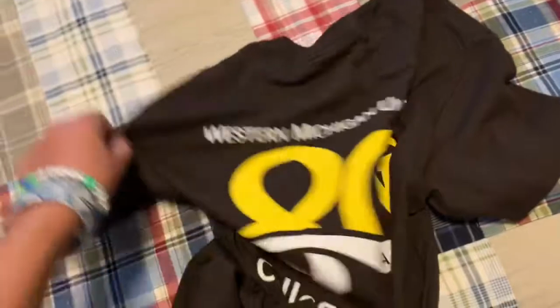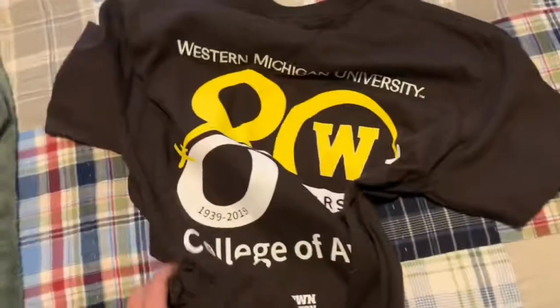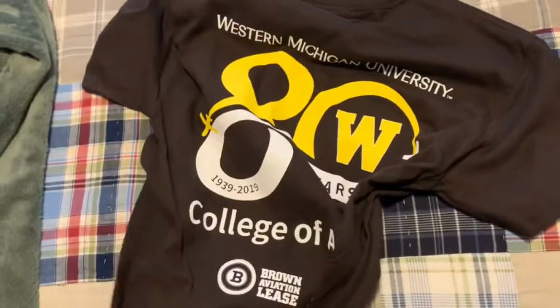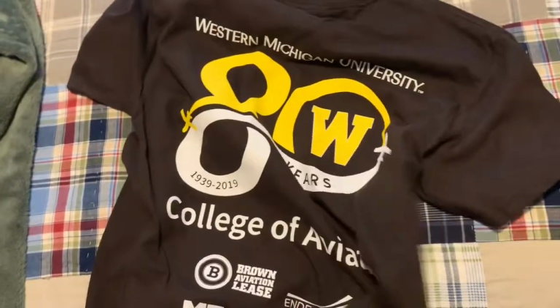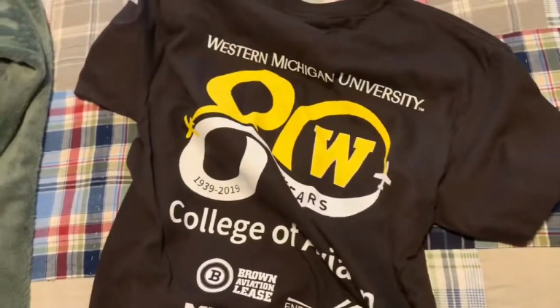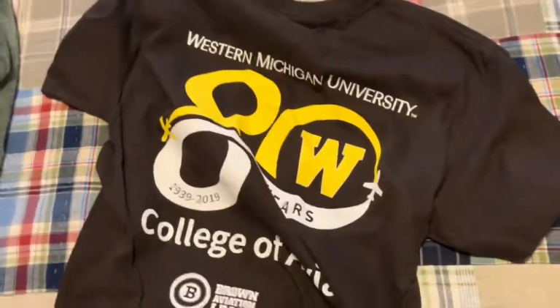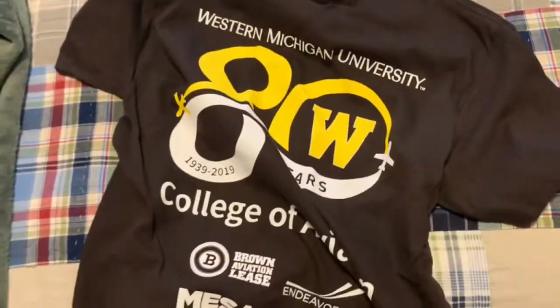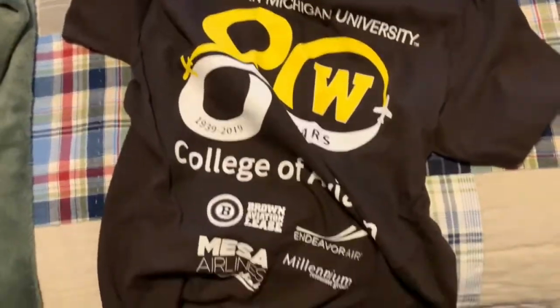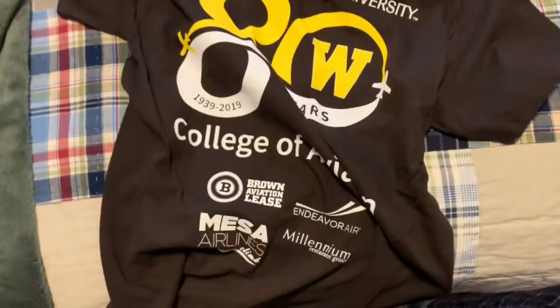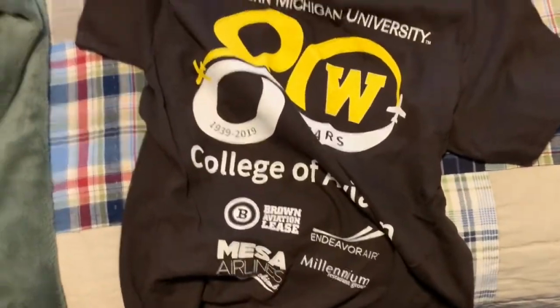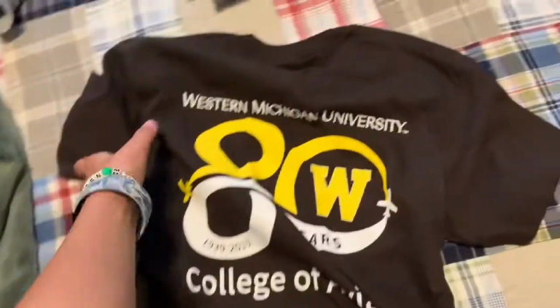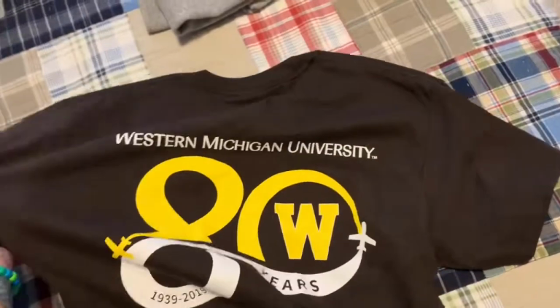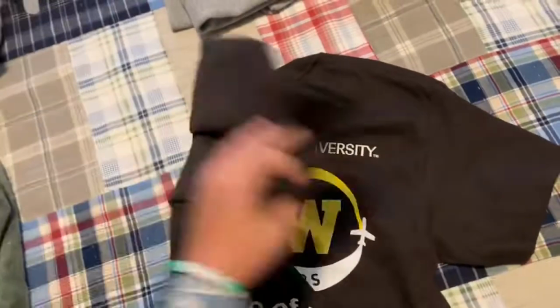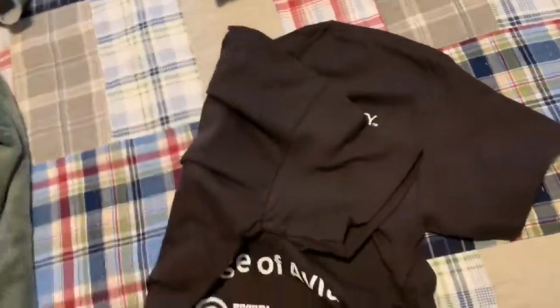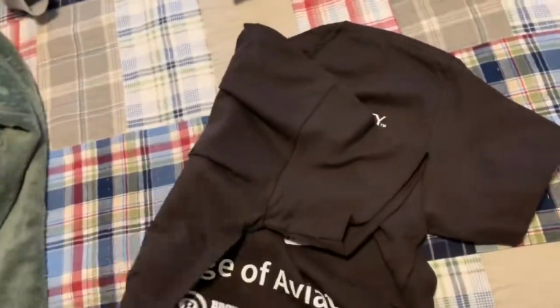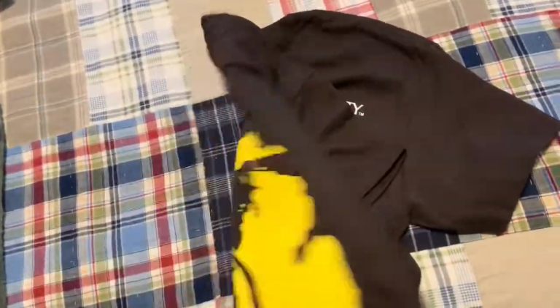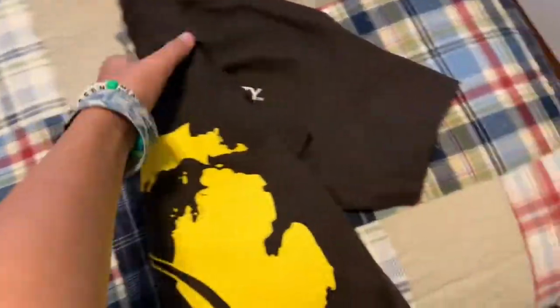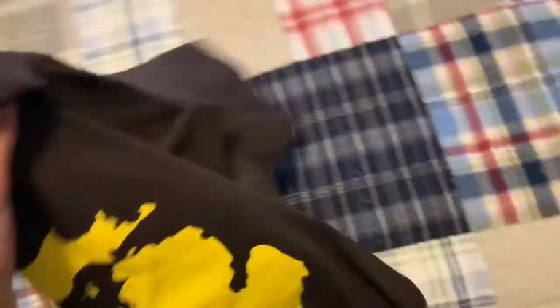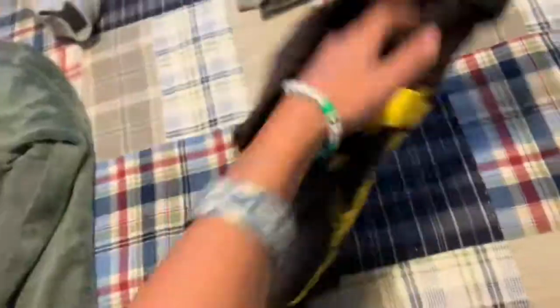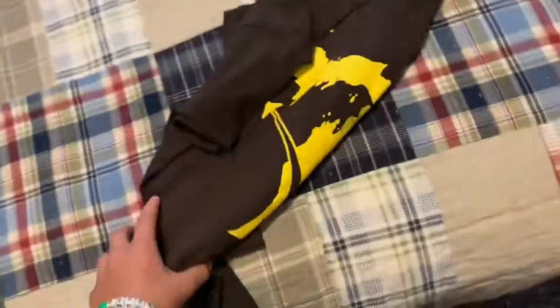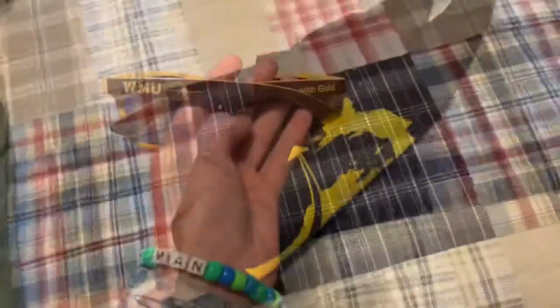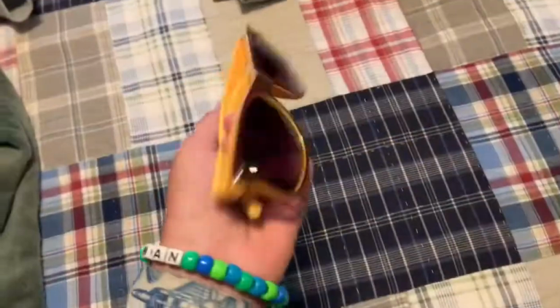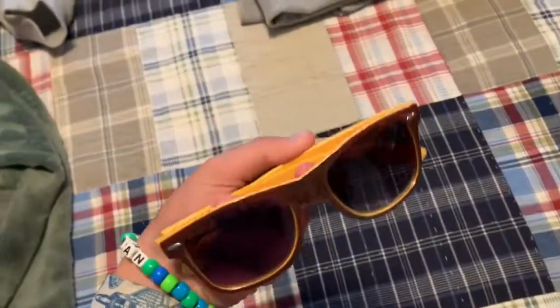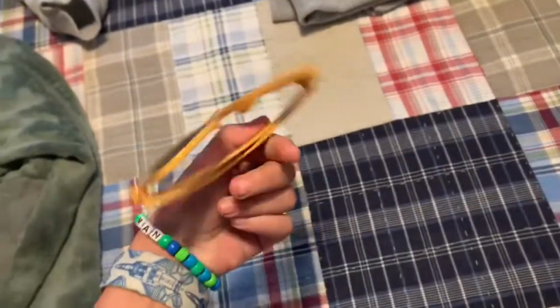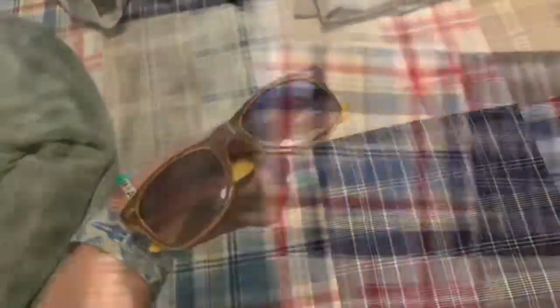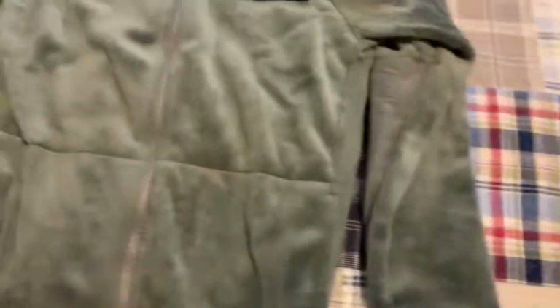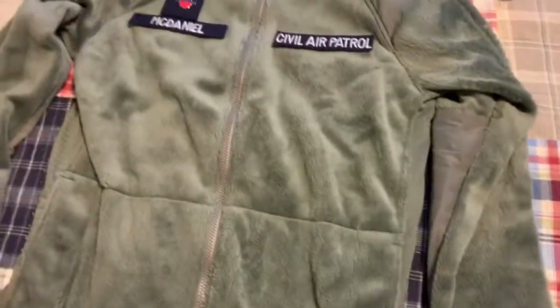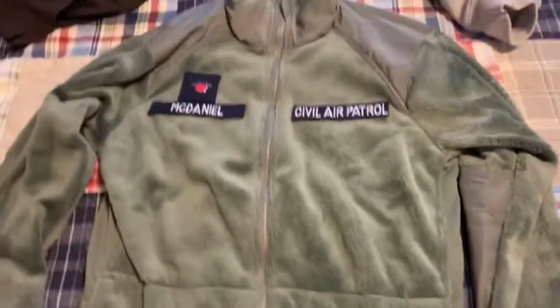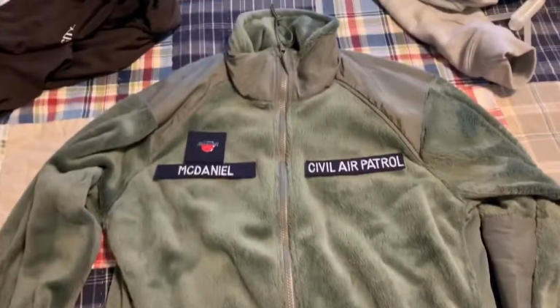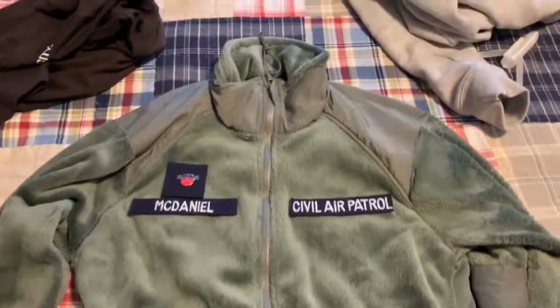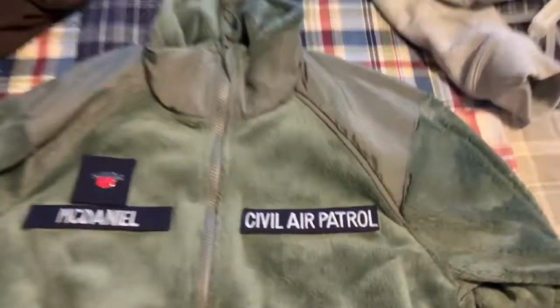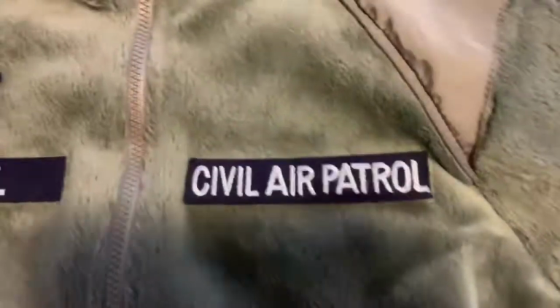Next is this Western Michigan Aviation t-shirt. I actually got a tour of their campus, which I thought was very cool and amazing. I got a free t-shirt out of it.